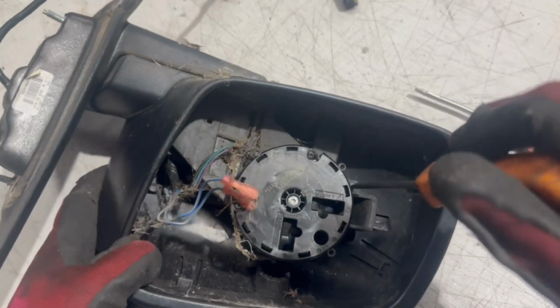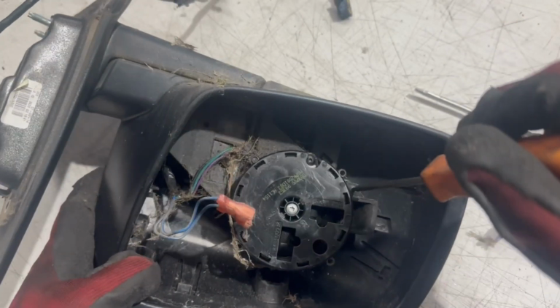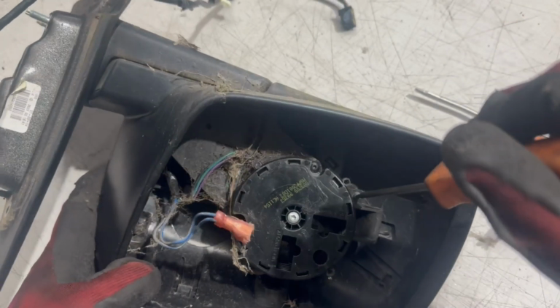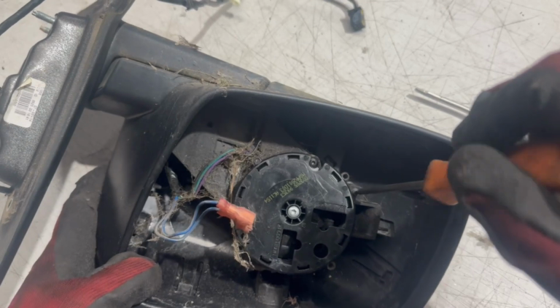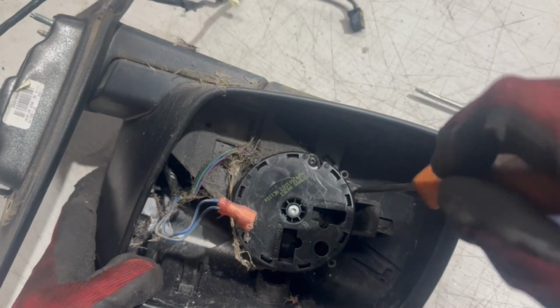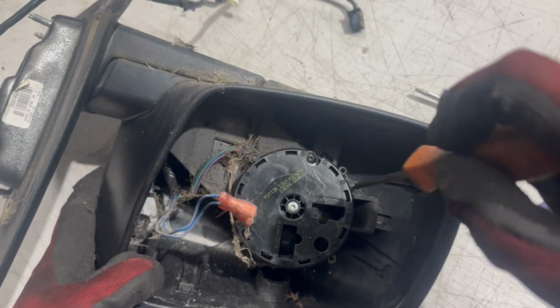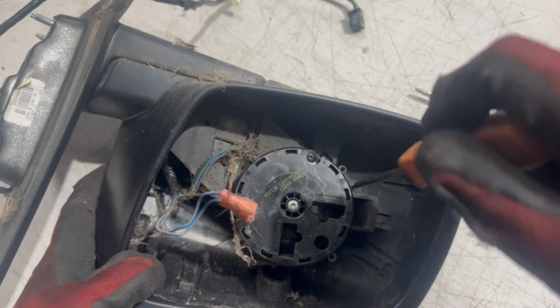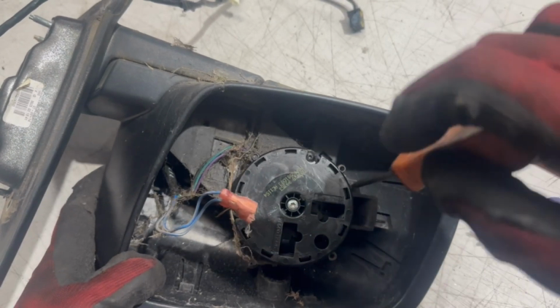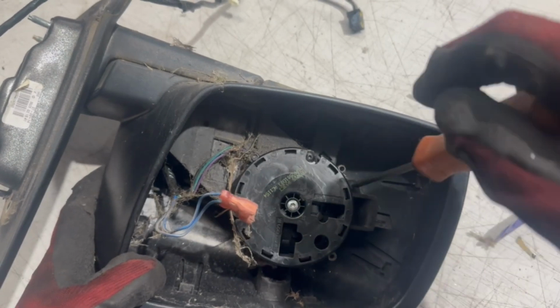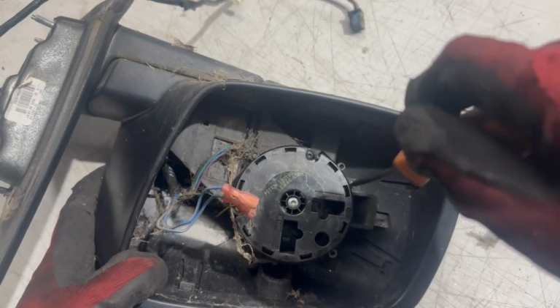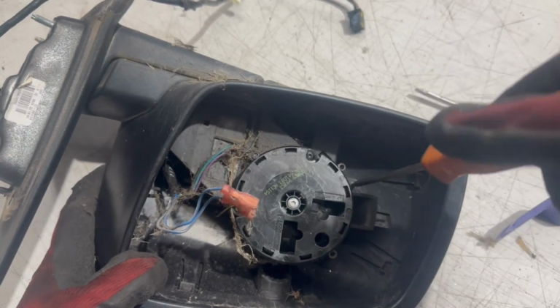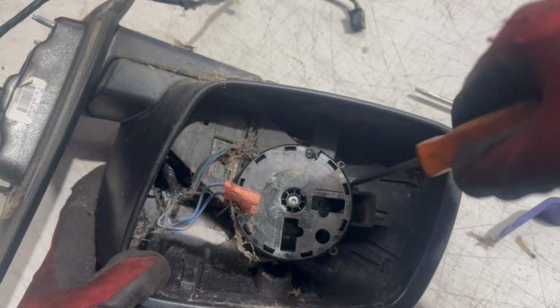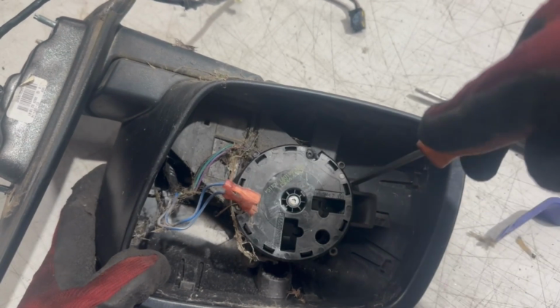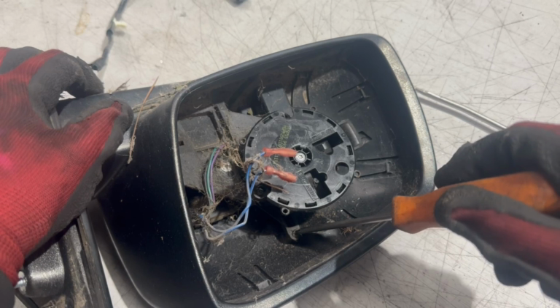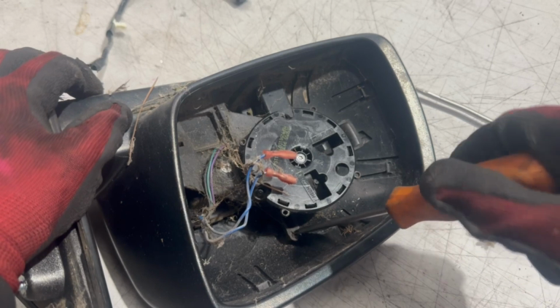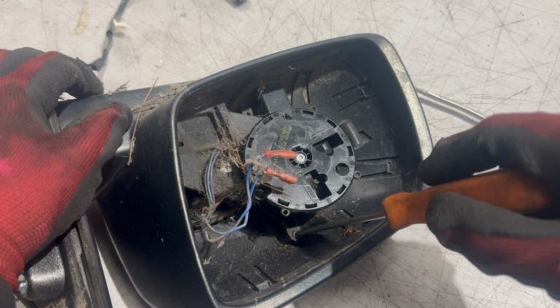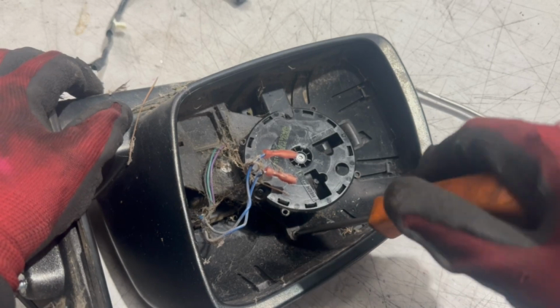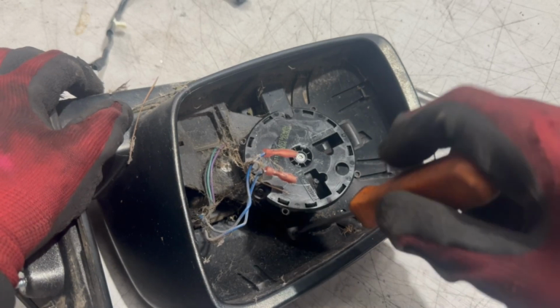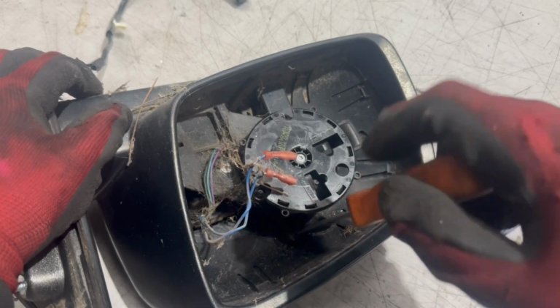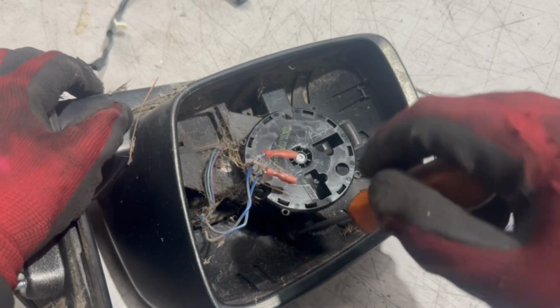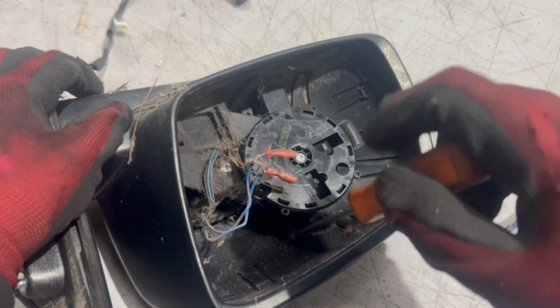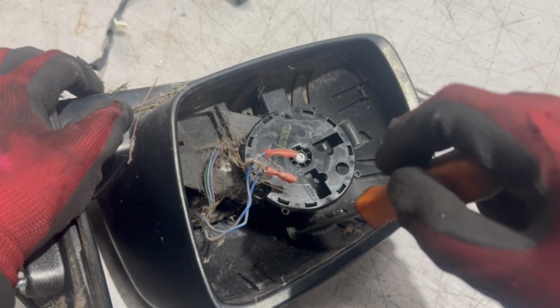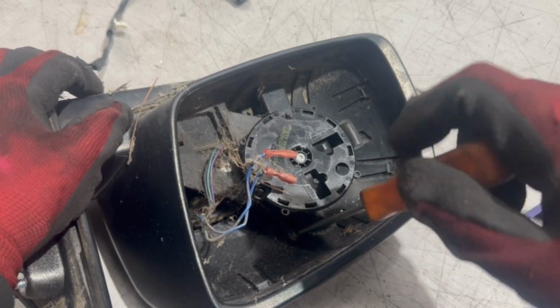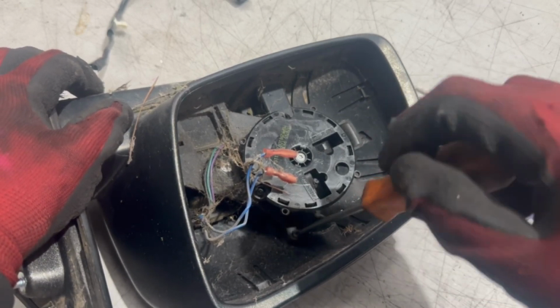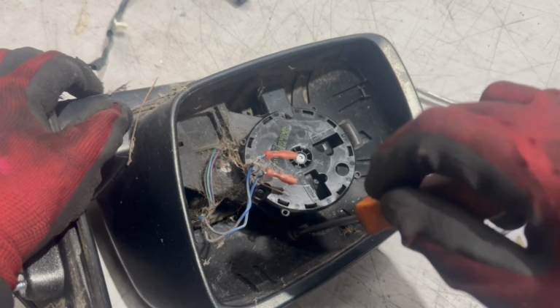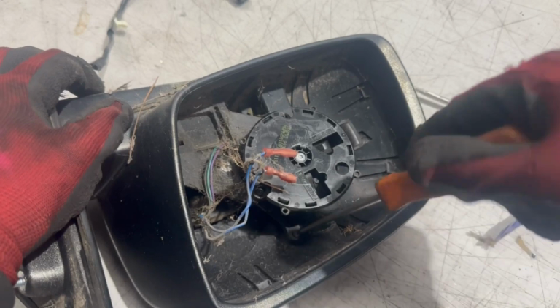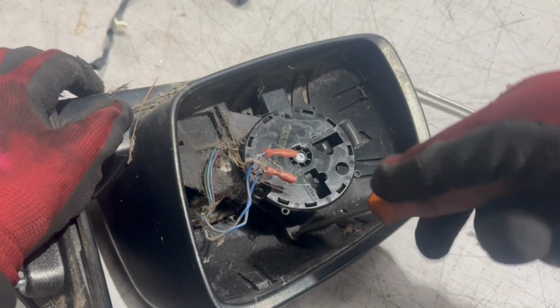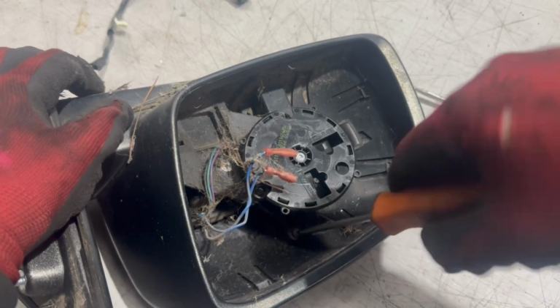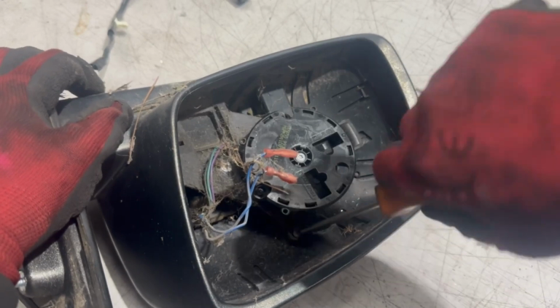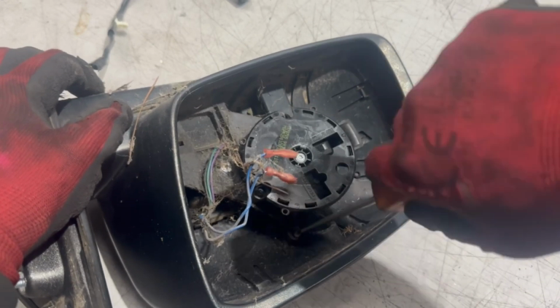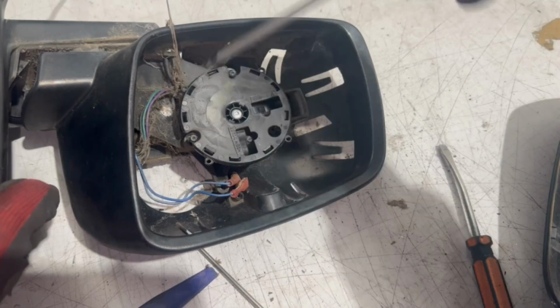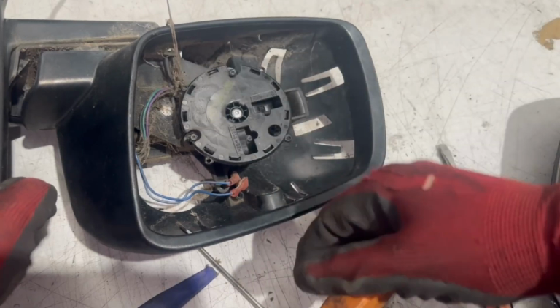This mirror can be completely dismantled to change the surround. For the assembly itself, once you remove these three Torx screws, you can take off the motor and unplug the motor.